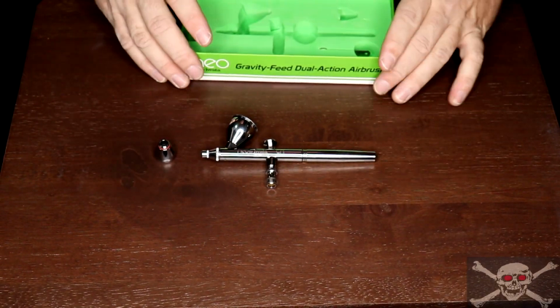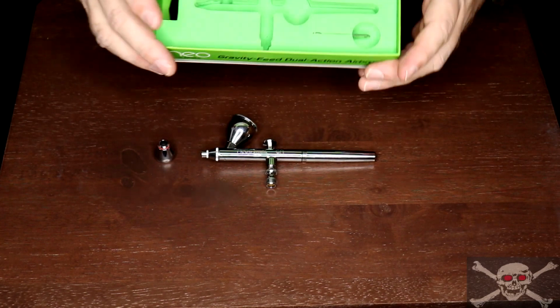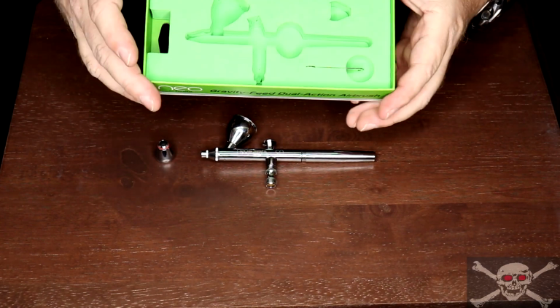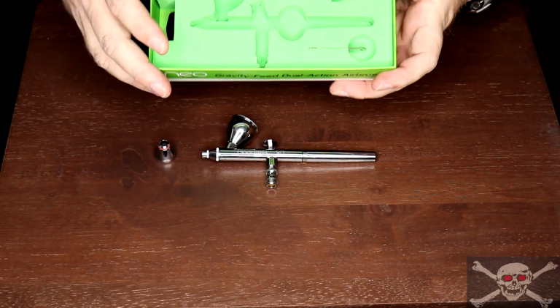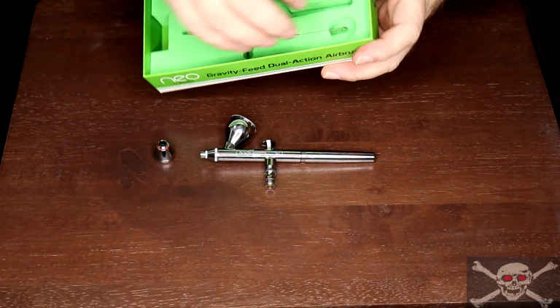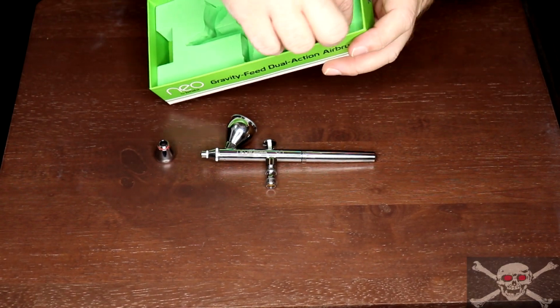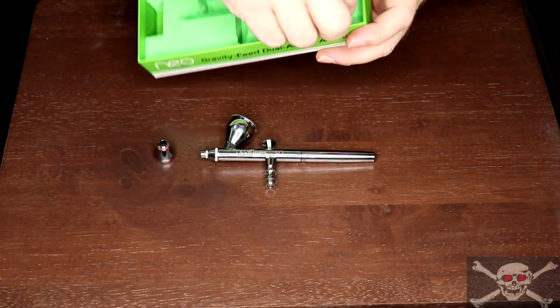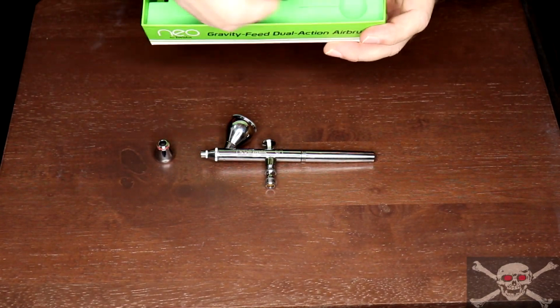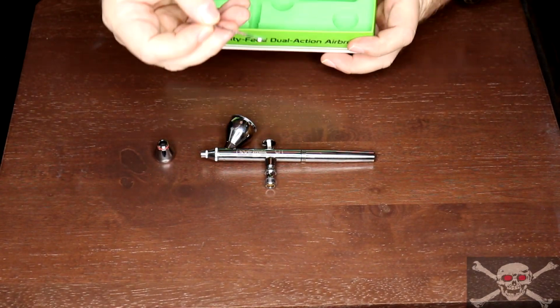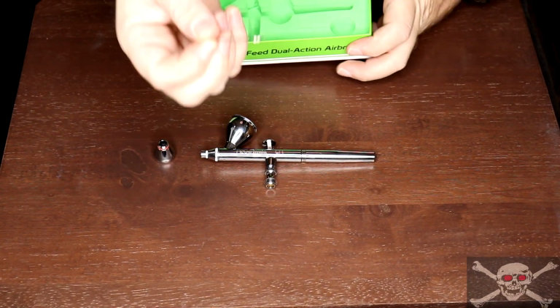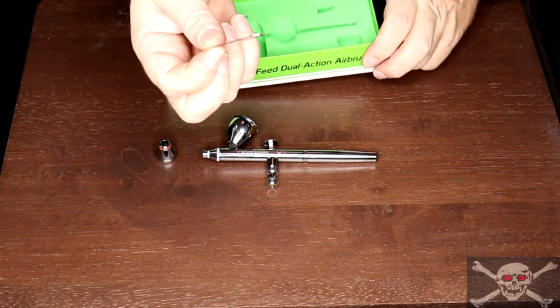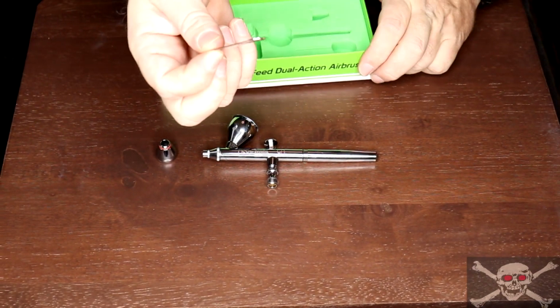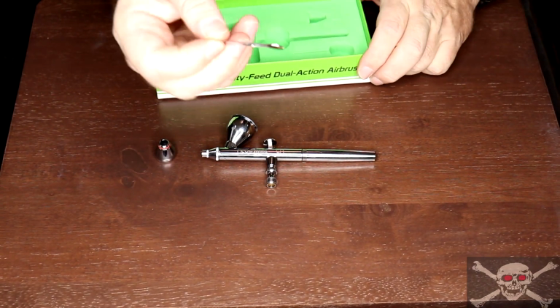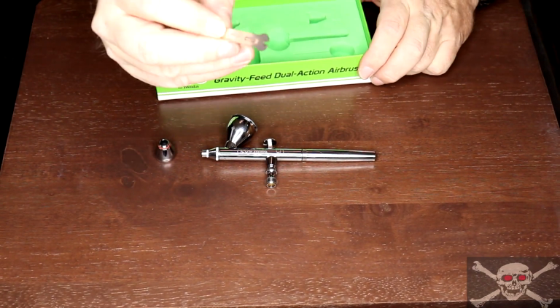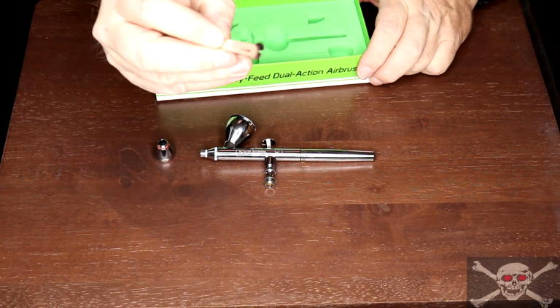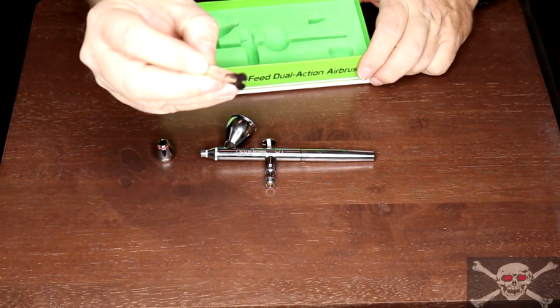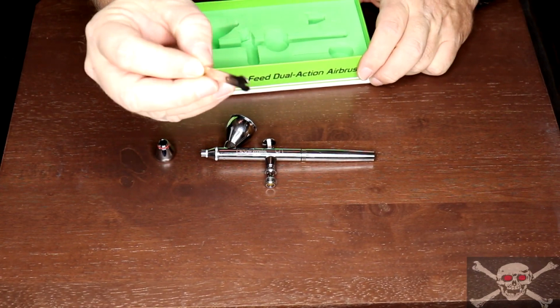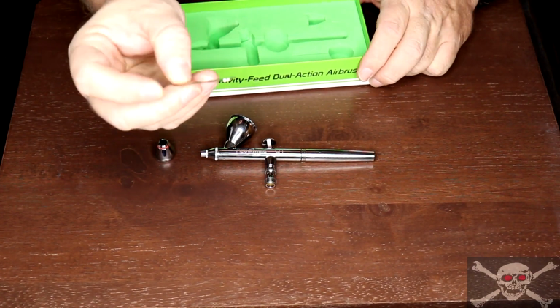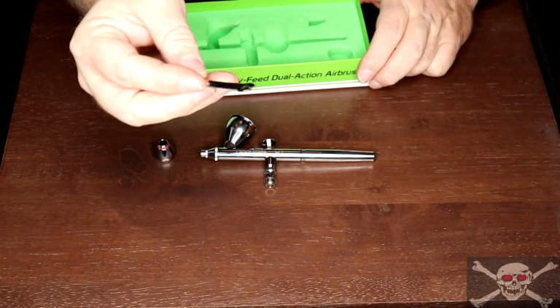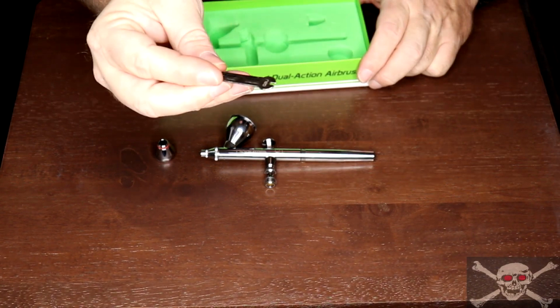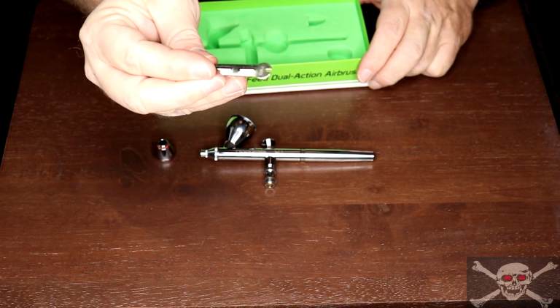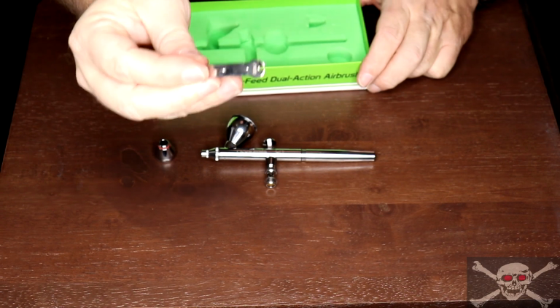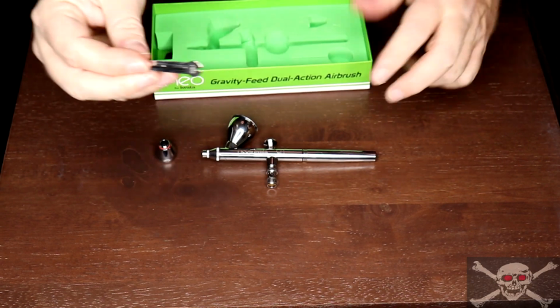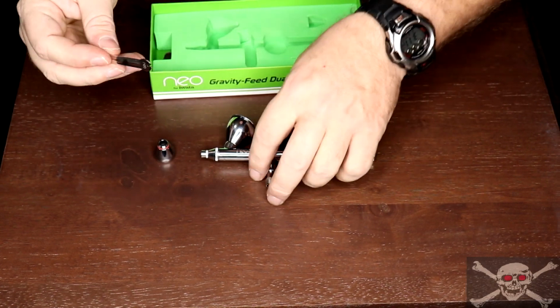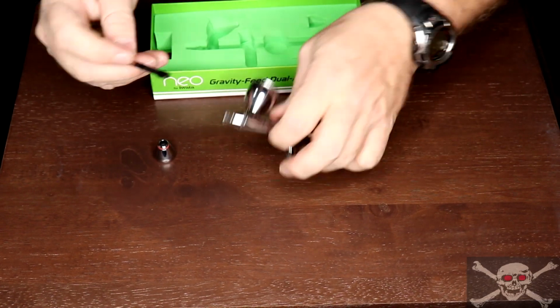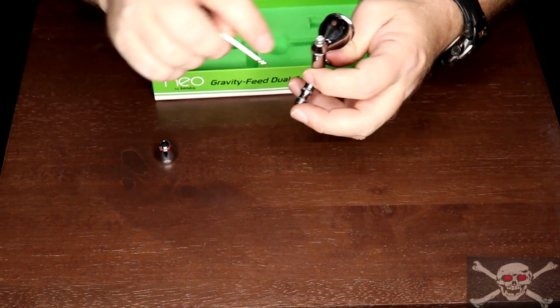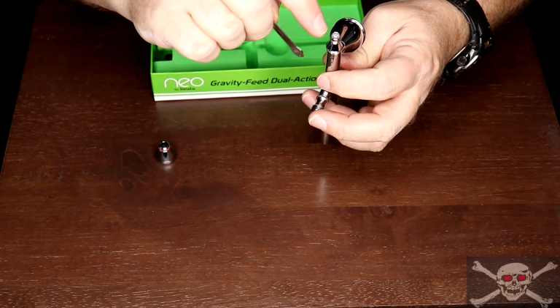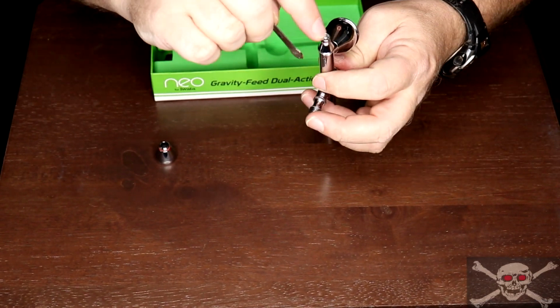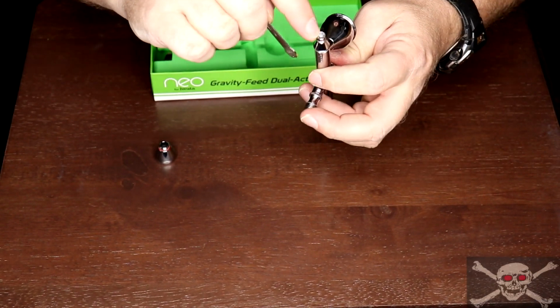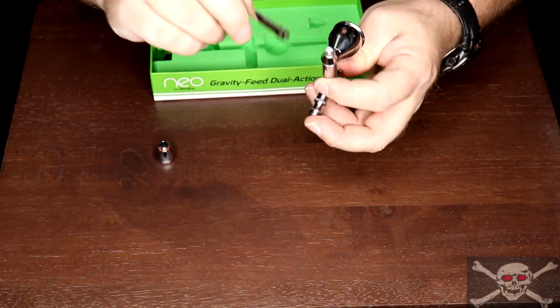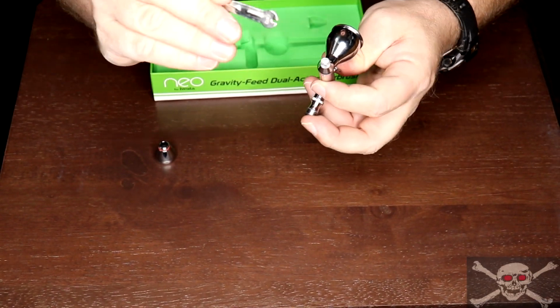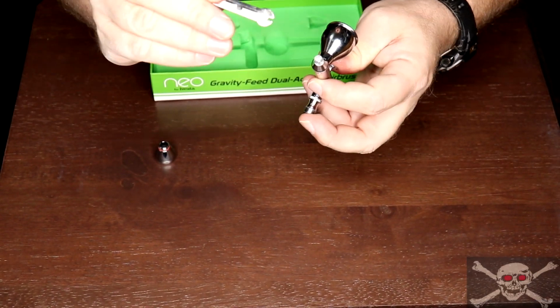What also comes in the package is a little filter wrench or nozzle wrench. This is to take the nozzle off inside for cleaning.